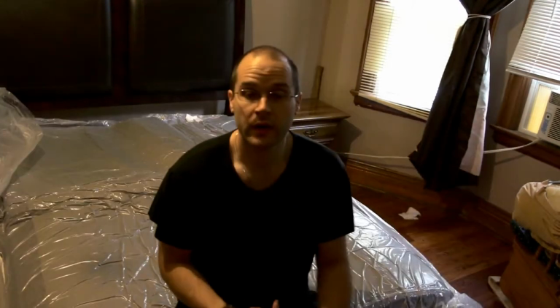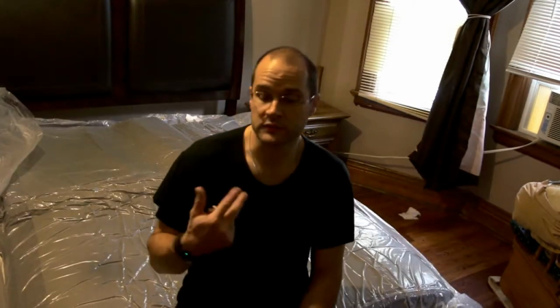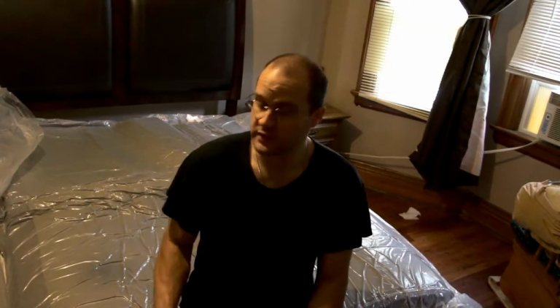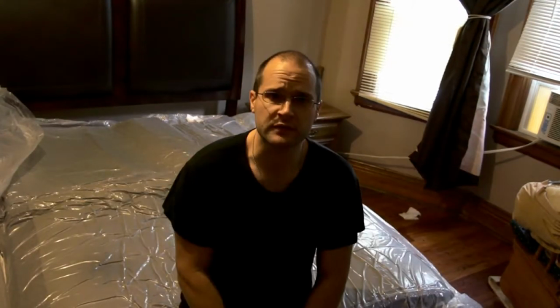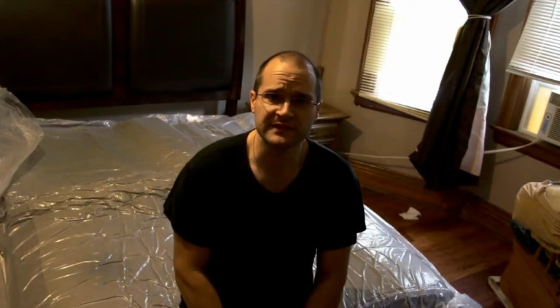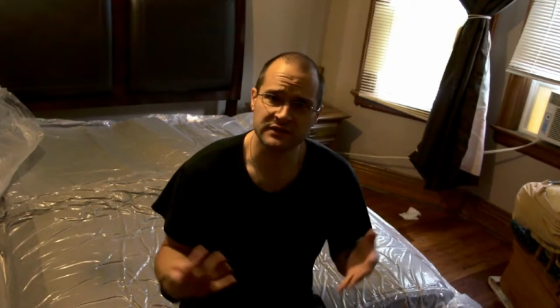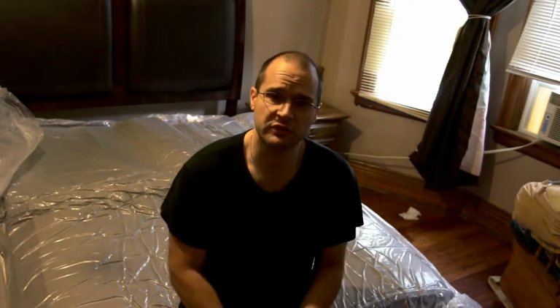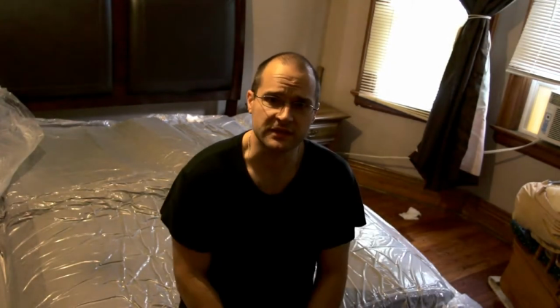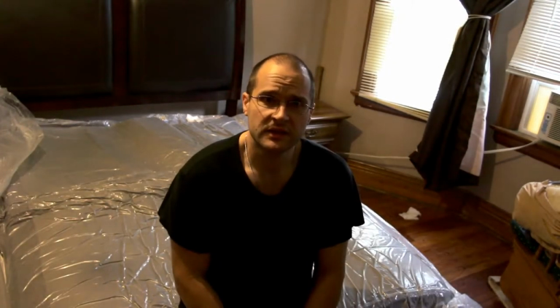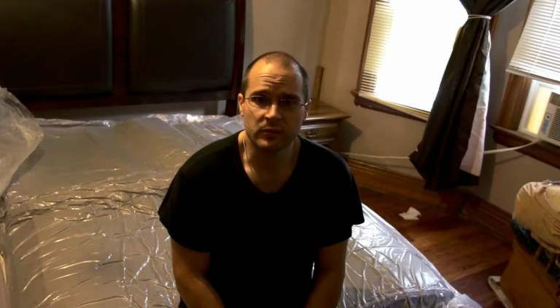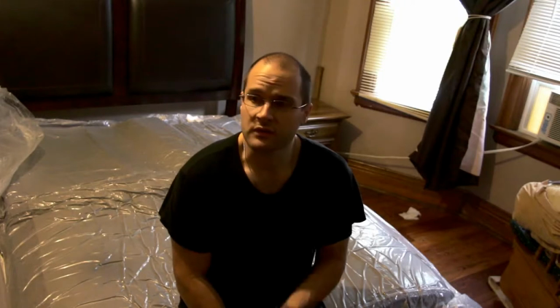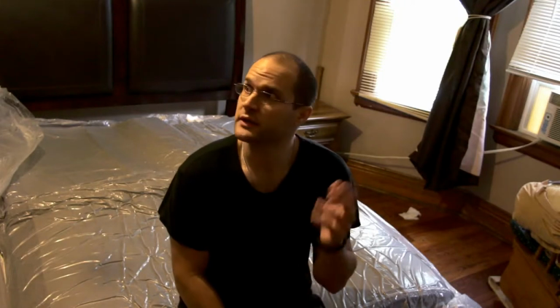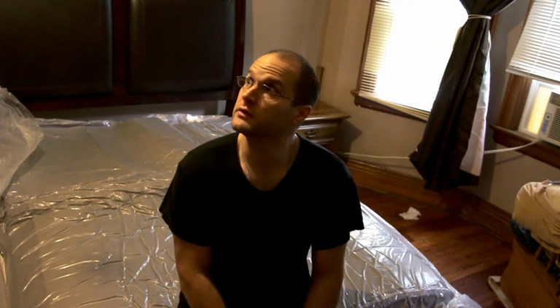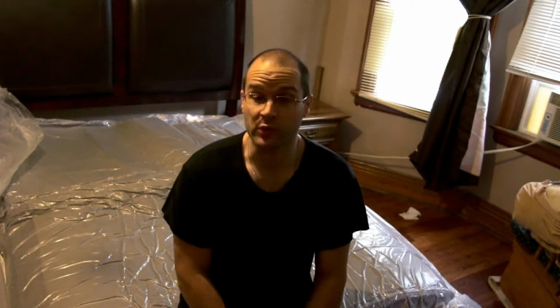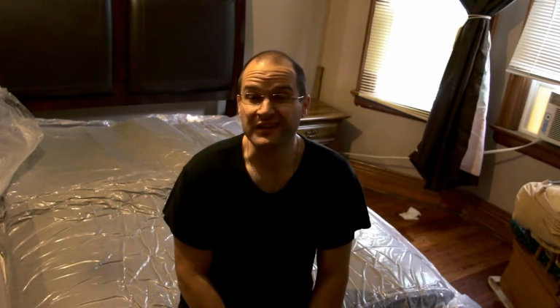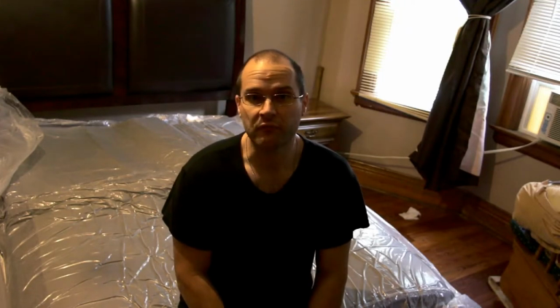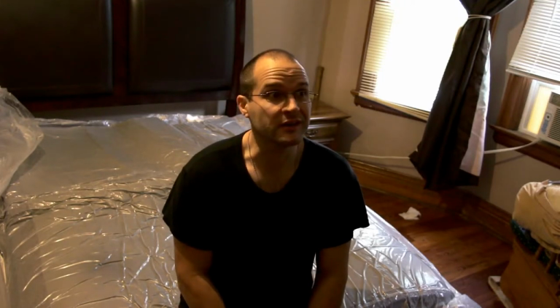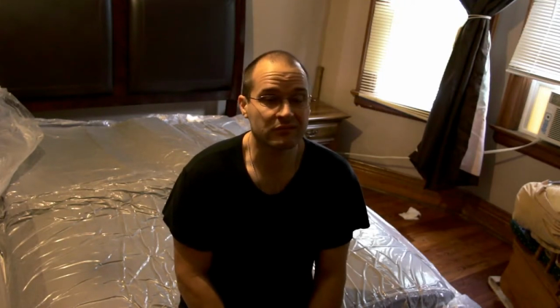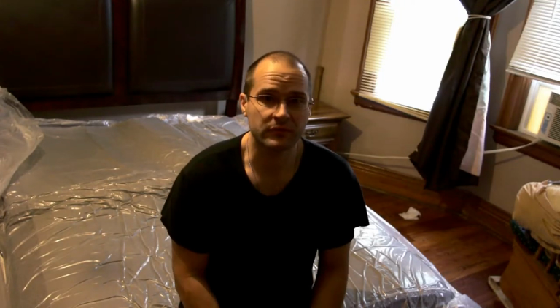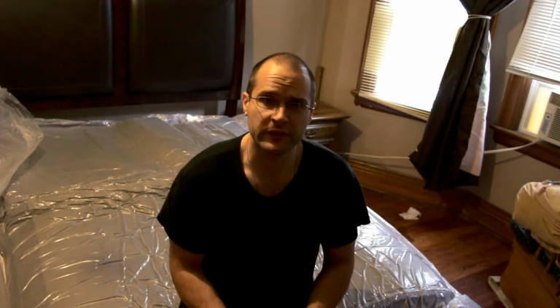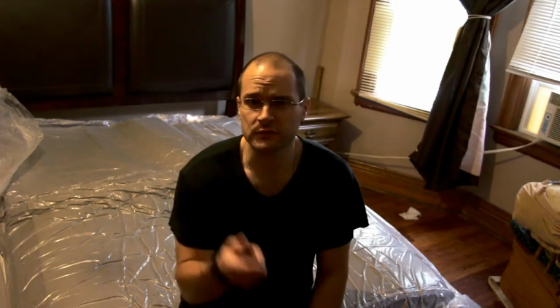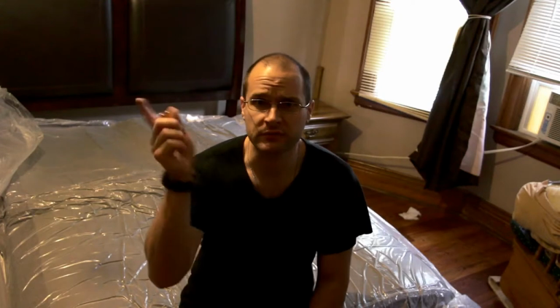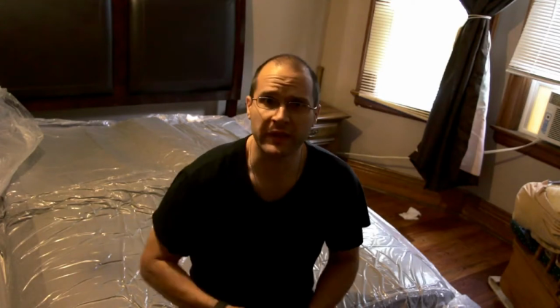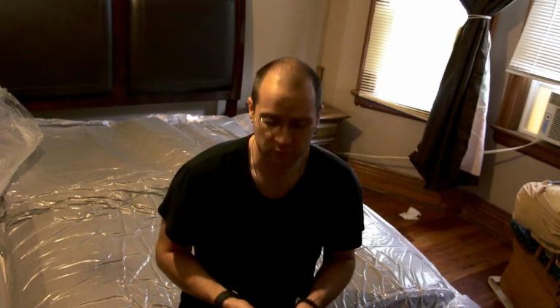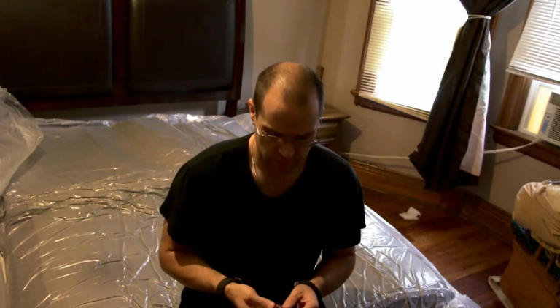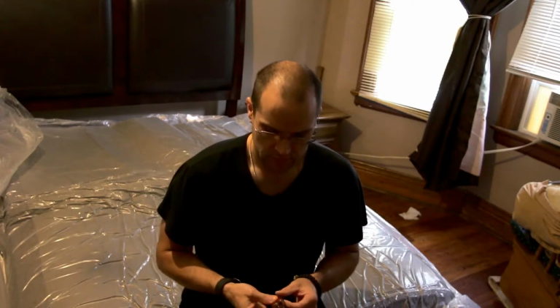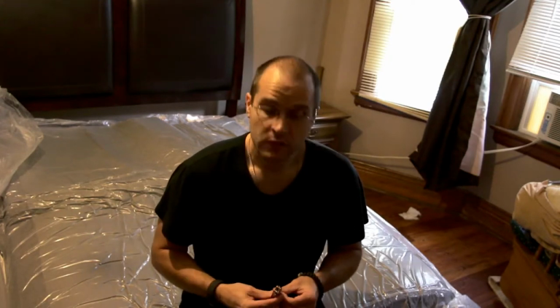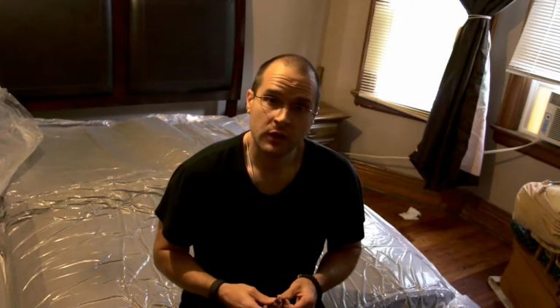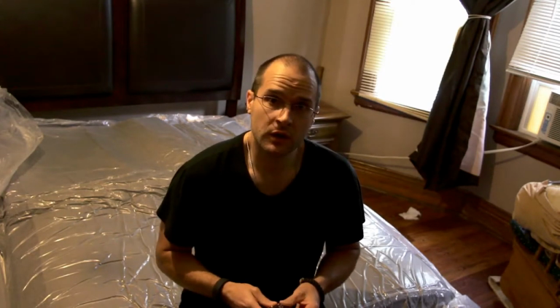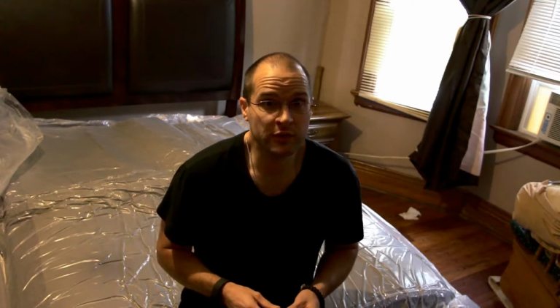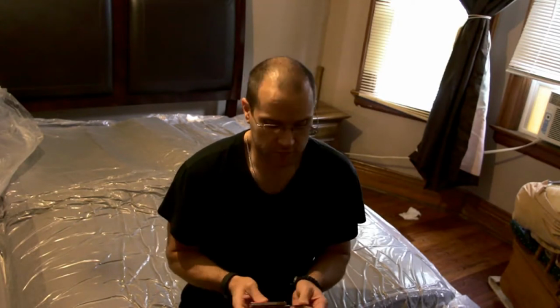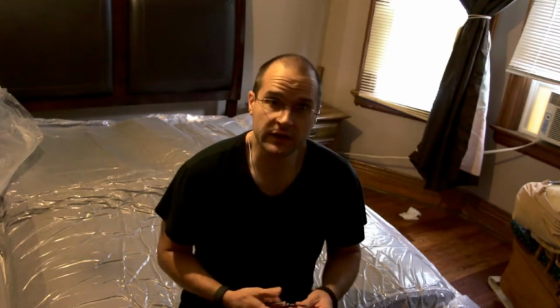I almost don't want to cut this plastic — it's such nice plastic. Not that I need to do any more painting. I've painted every room of the house except for one bathroom. You know me, I don't like to throw anything out.